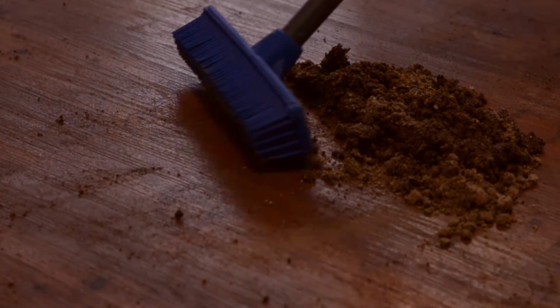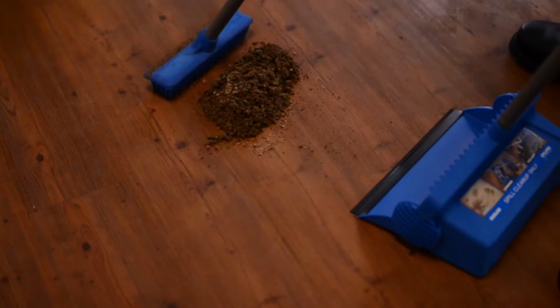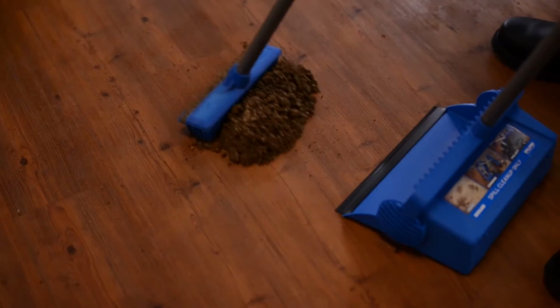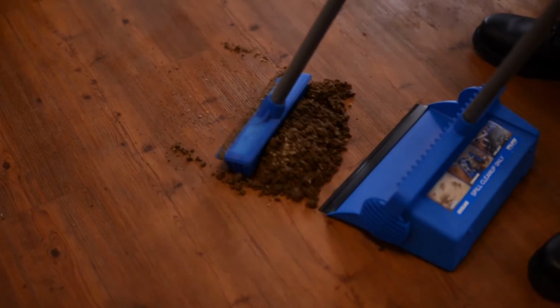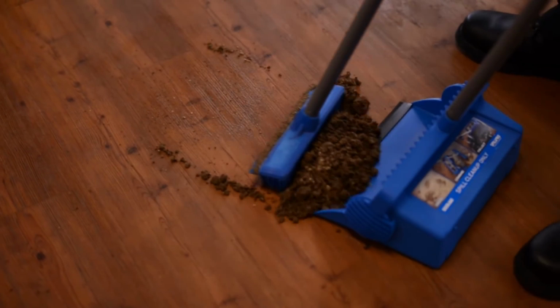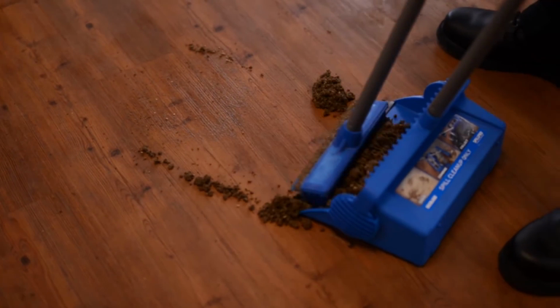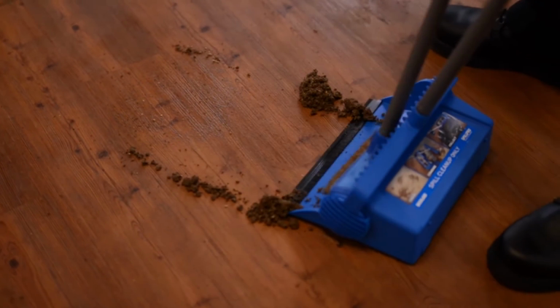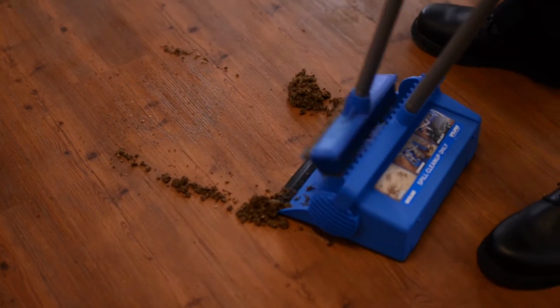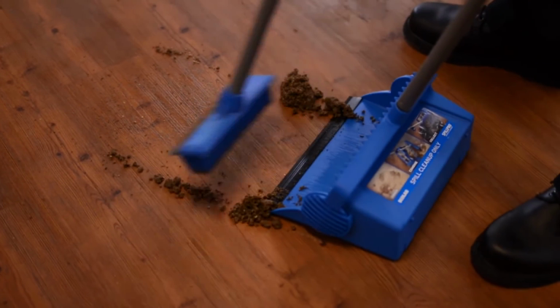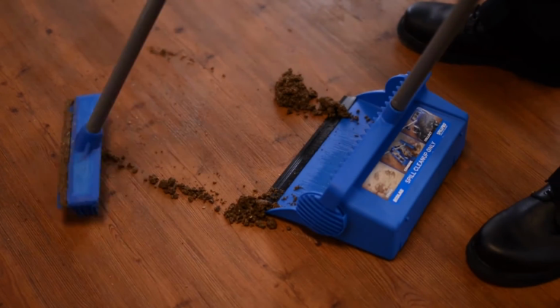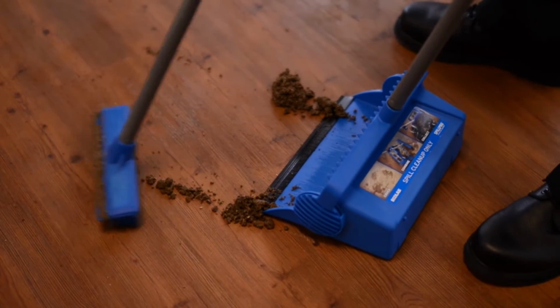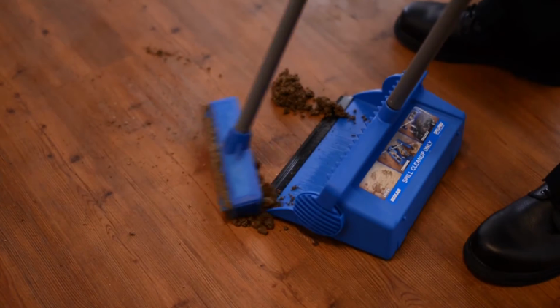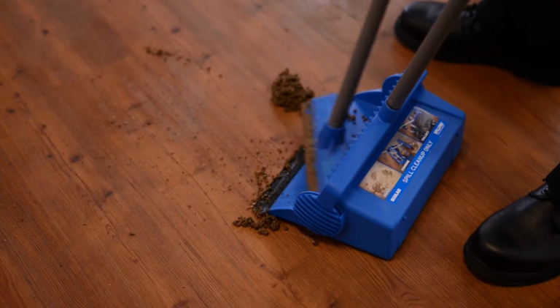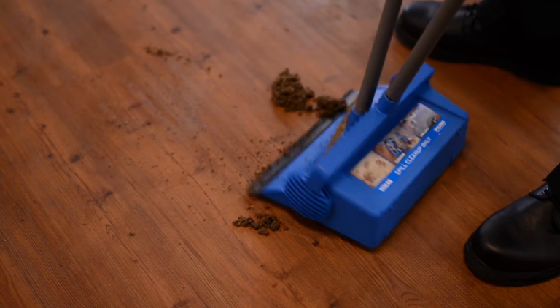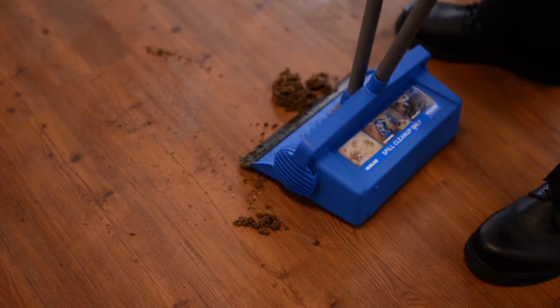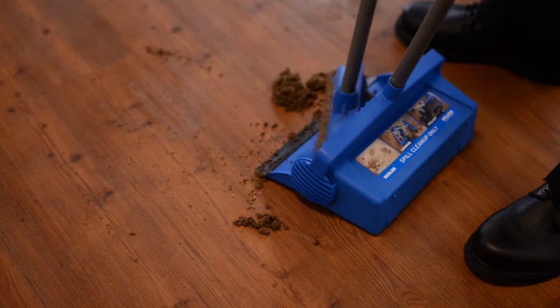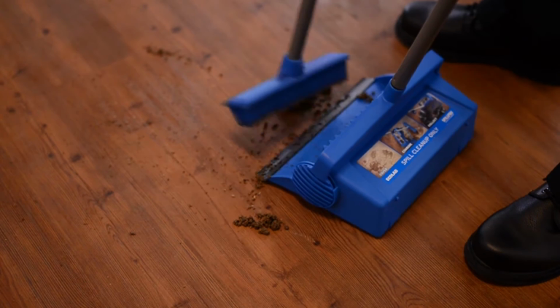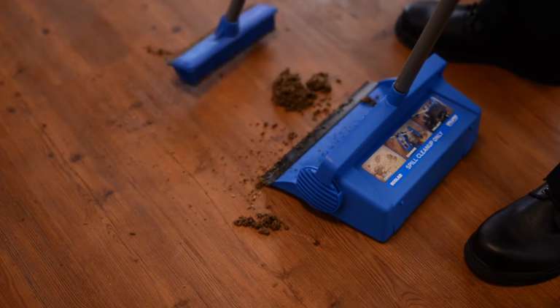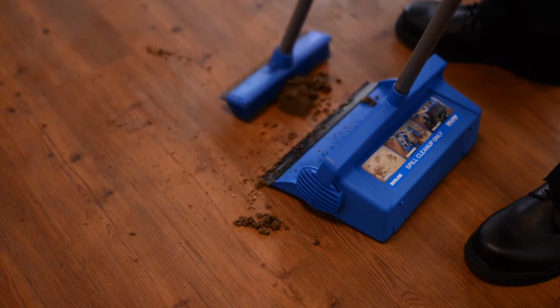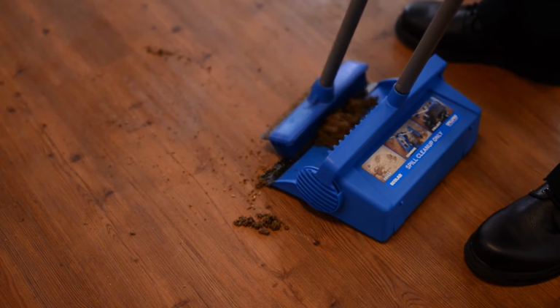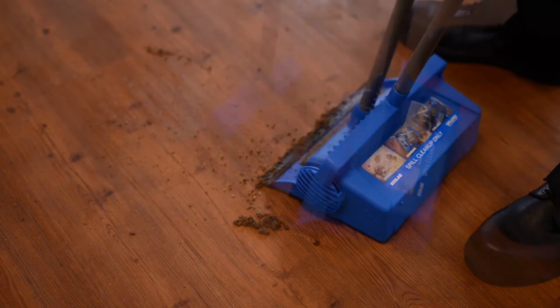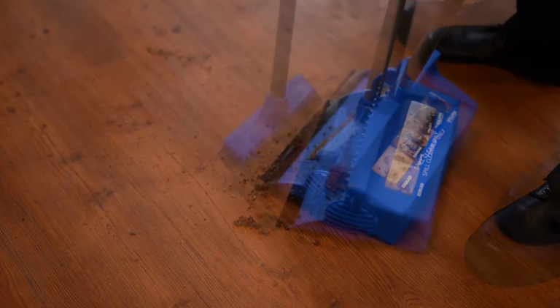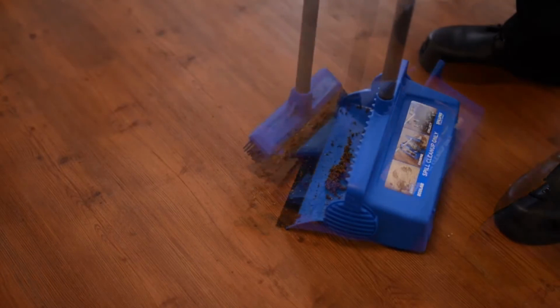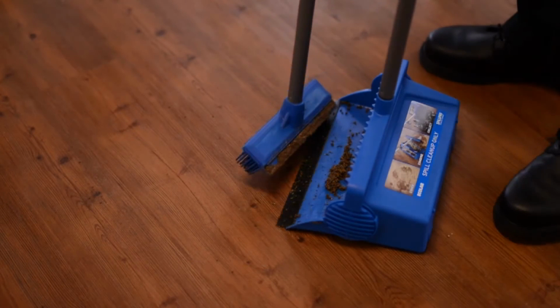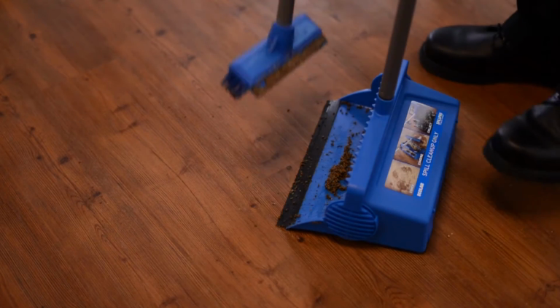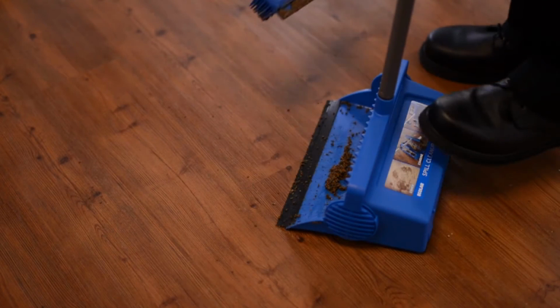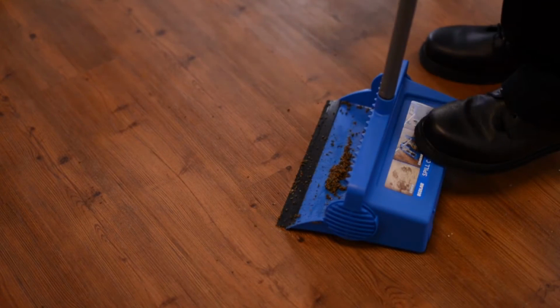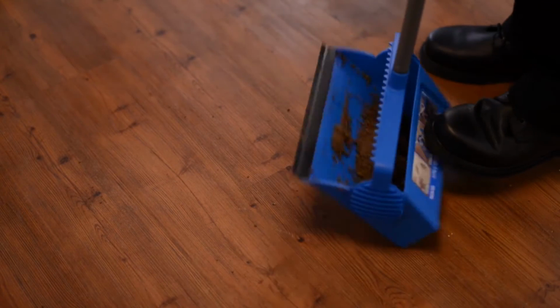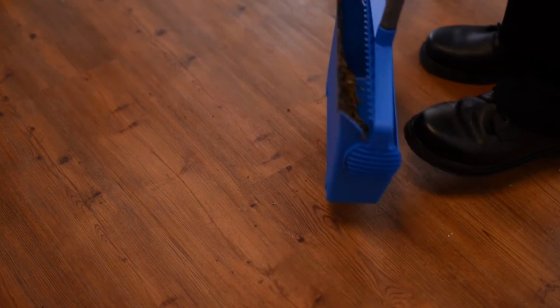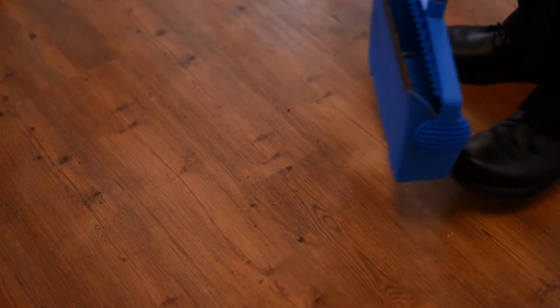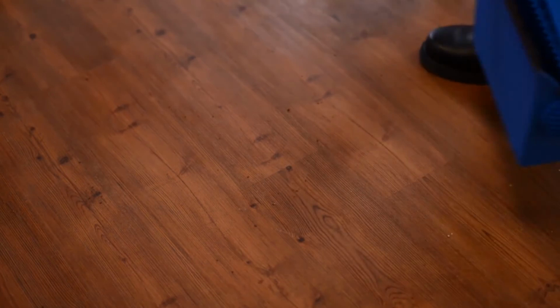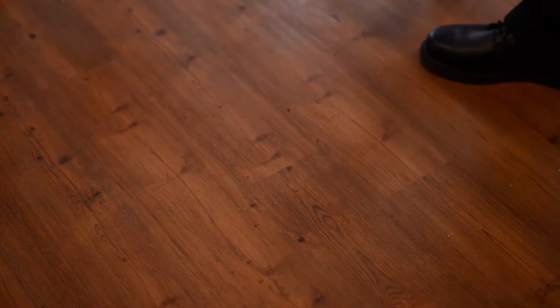Finally, collect the spill into a dustpan using a broom and discard the contents as appropriate. Be sure to dispose of the contents in accordance with local regulations.